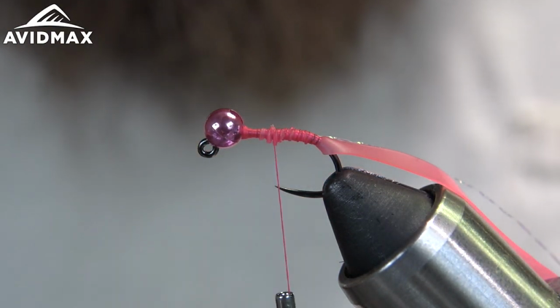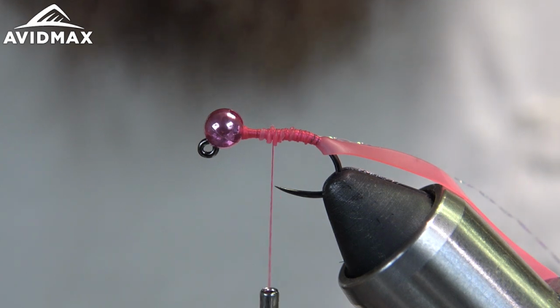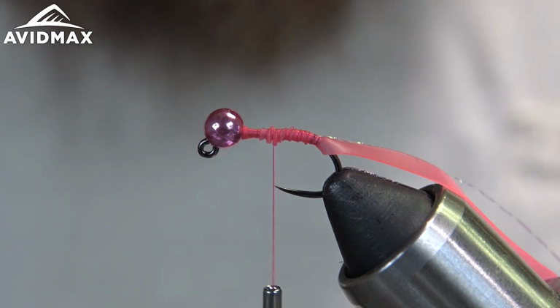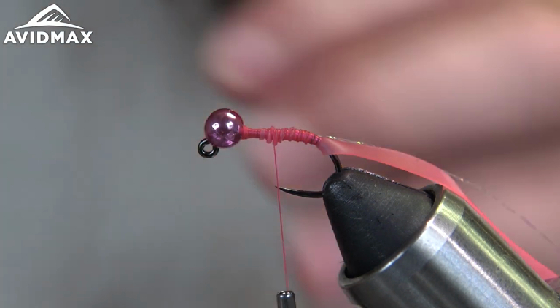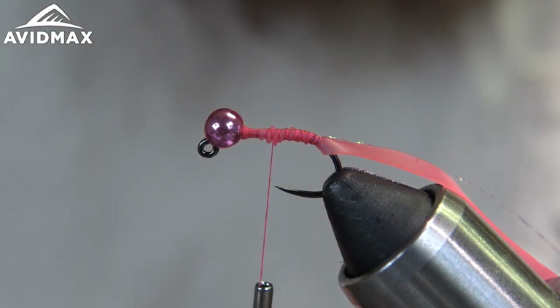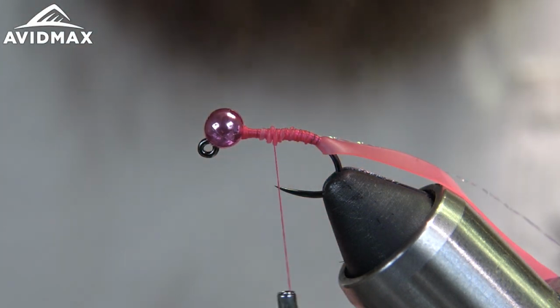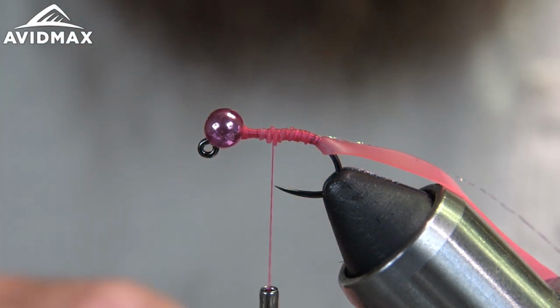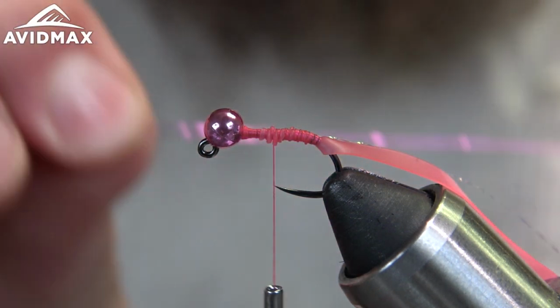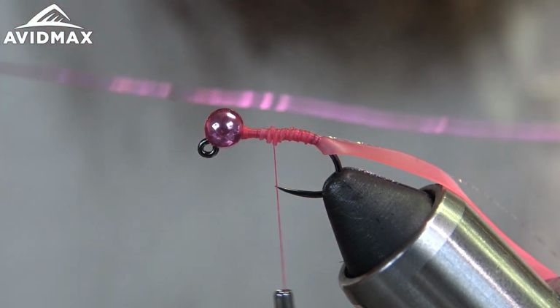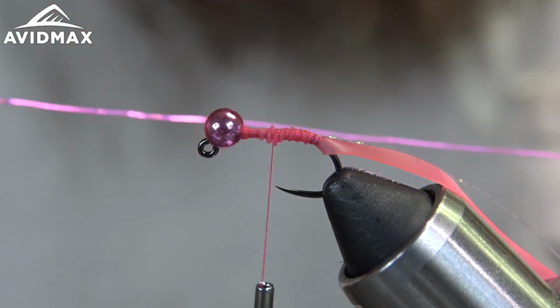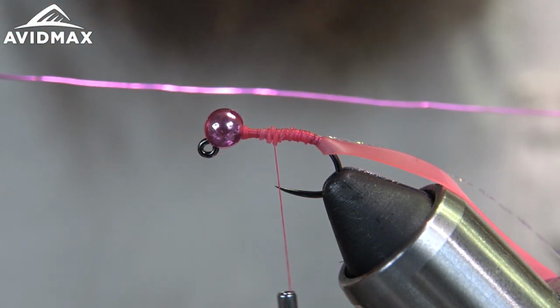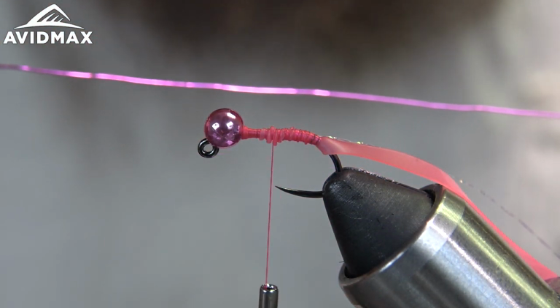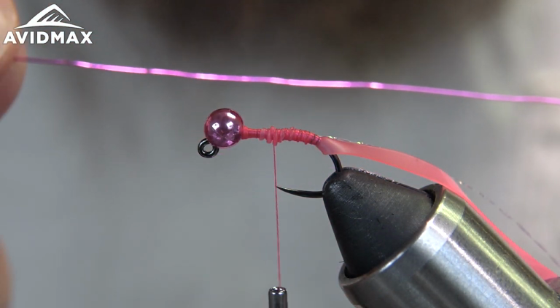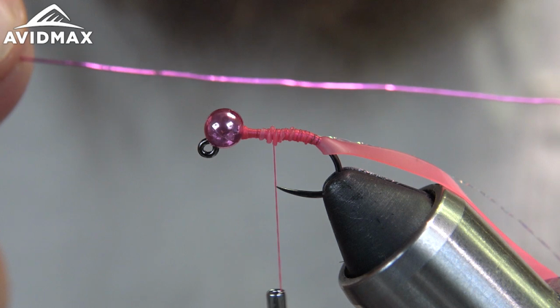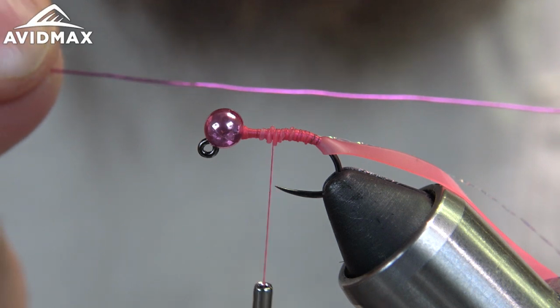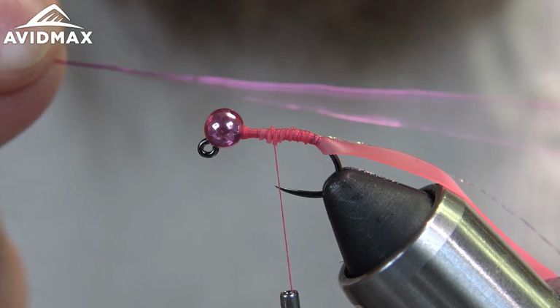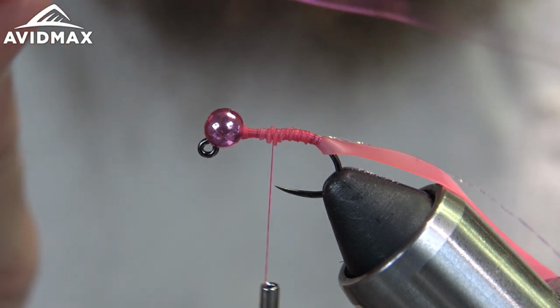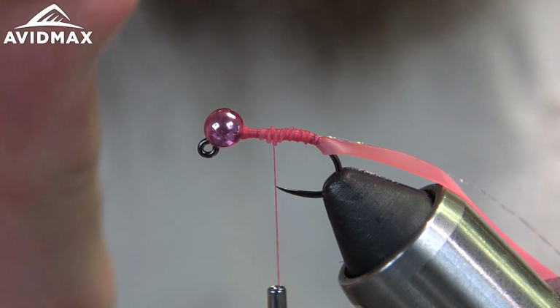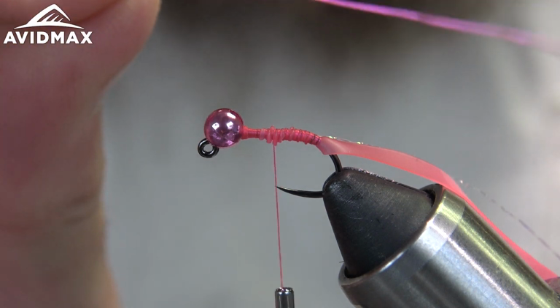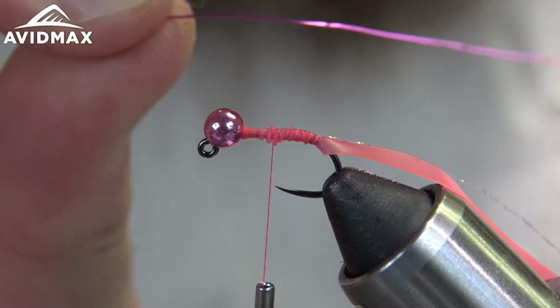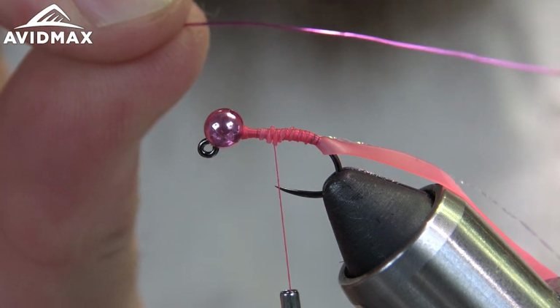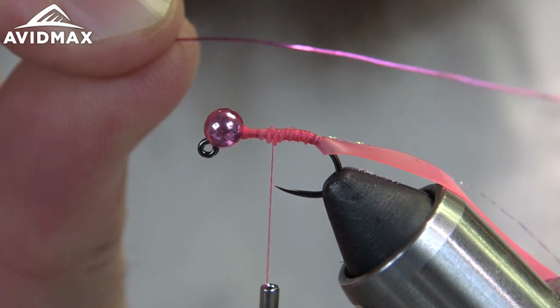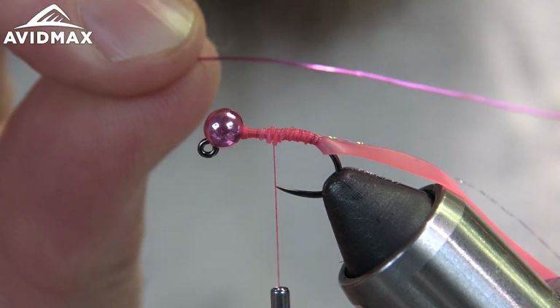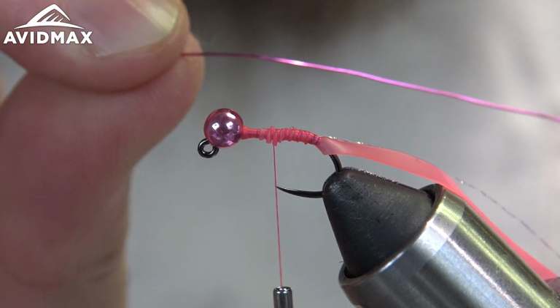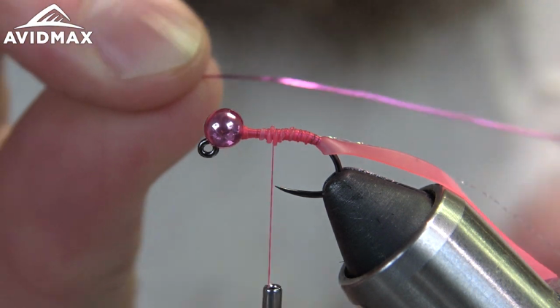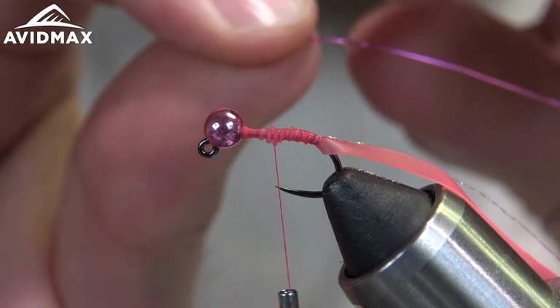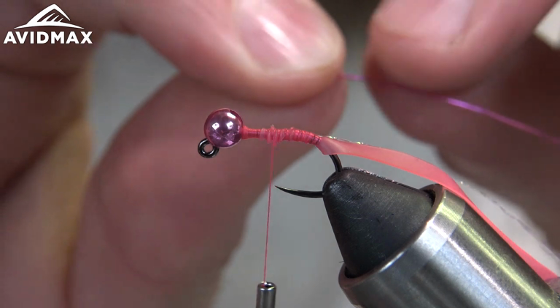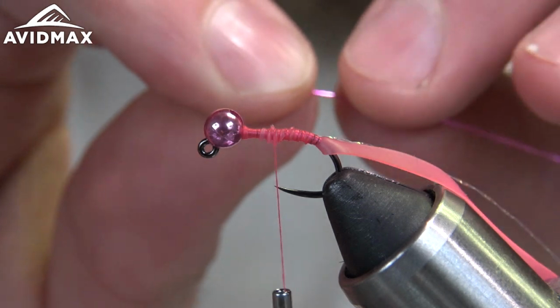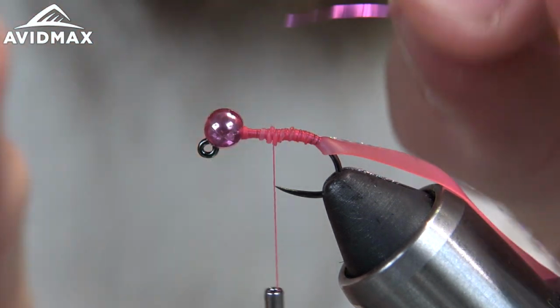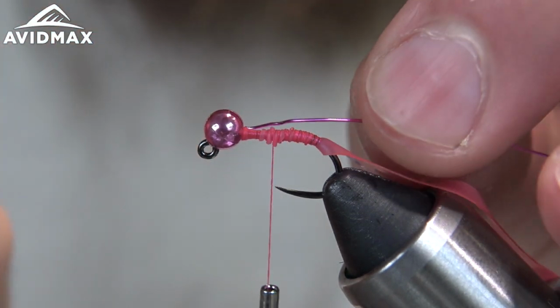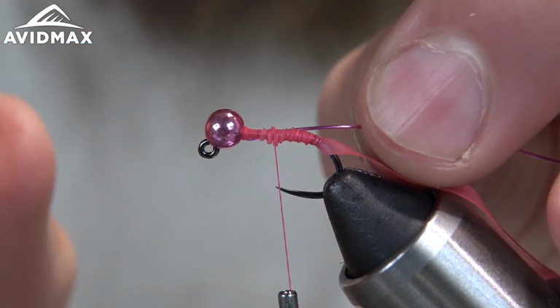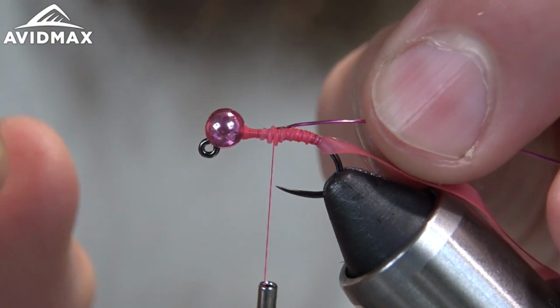Then we've got some Semperfly — this is the 0.3 wire, and I think this is the hot pink — and tie that down.